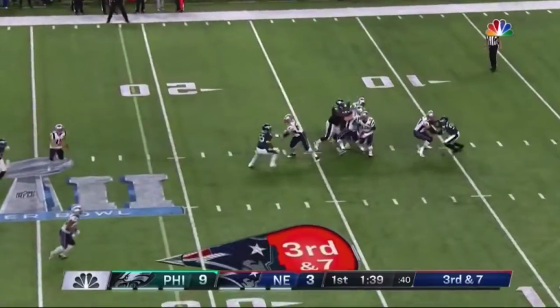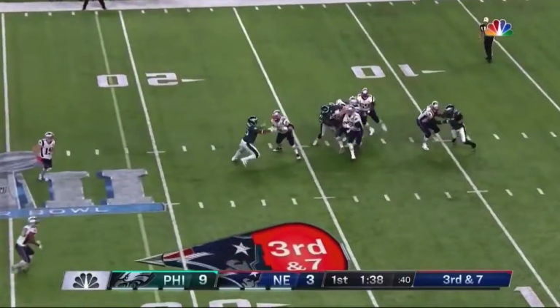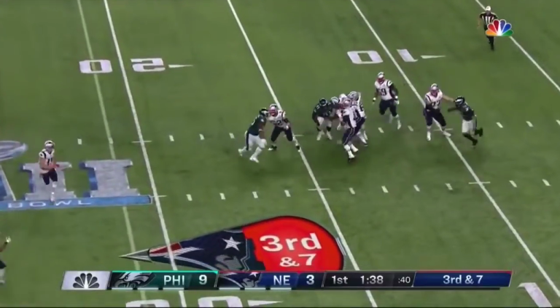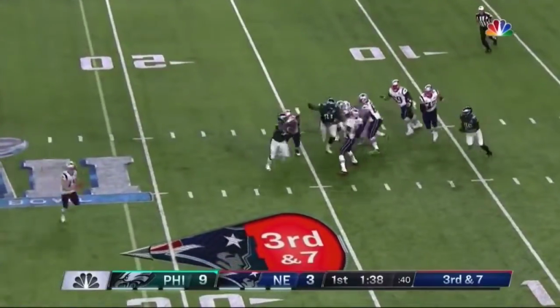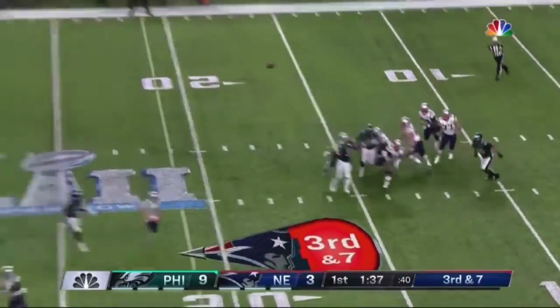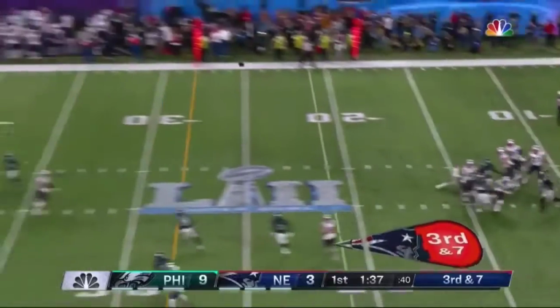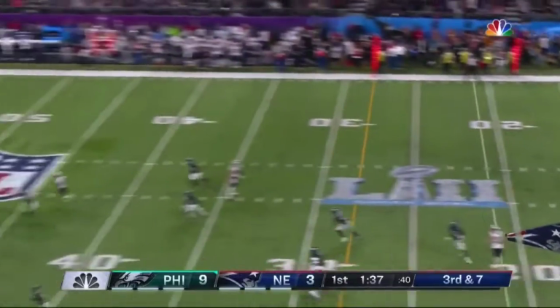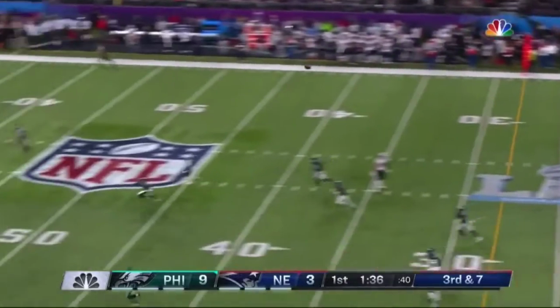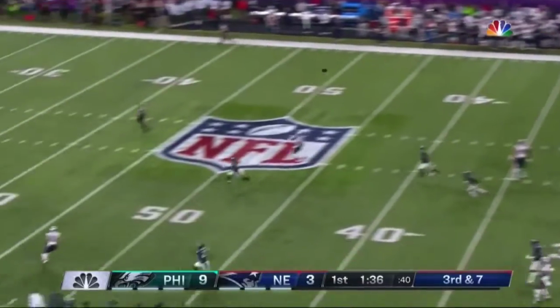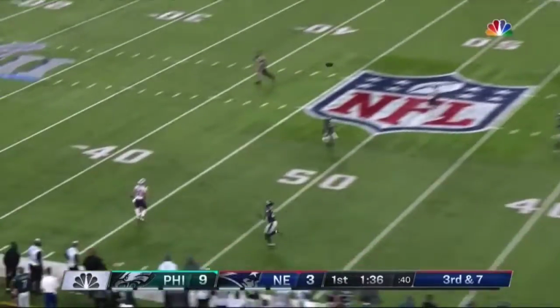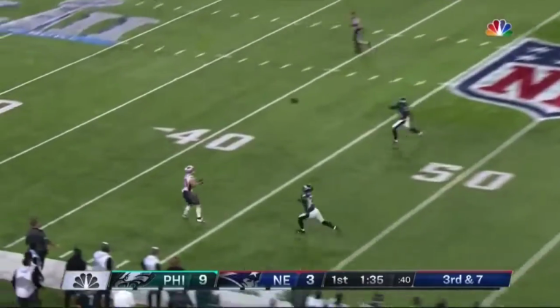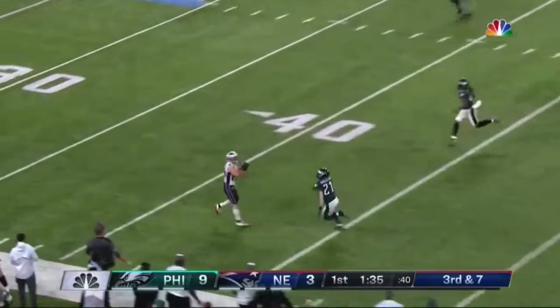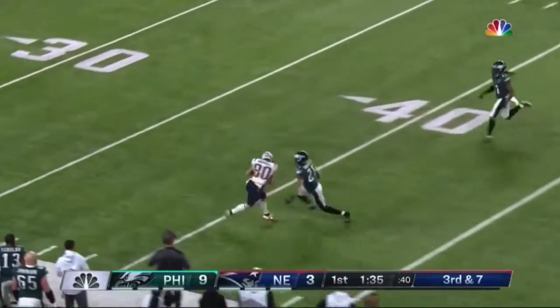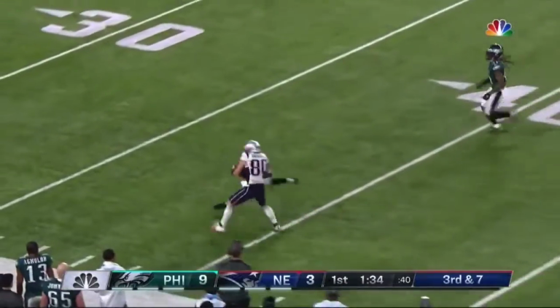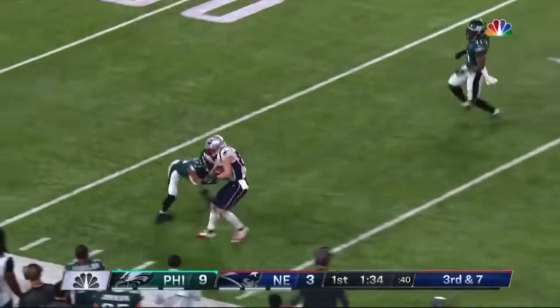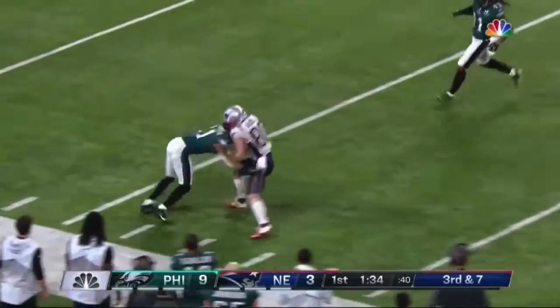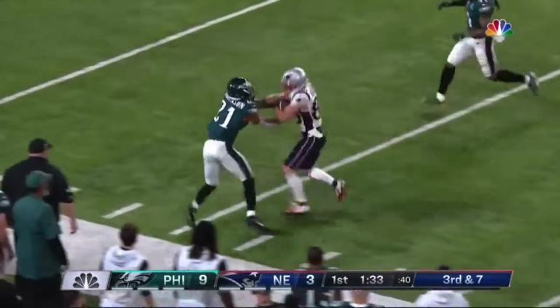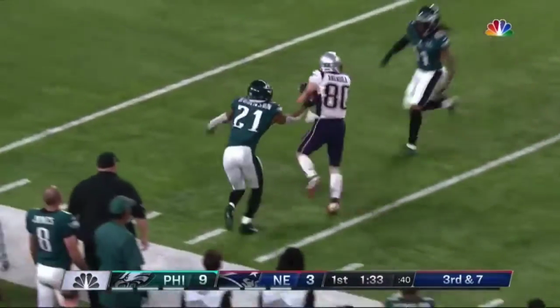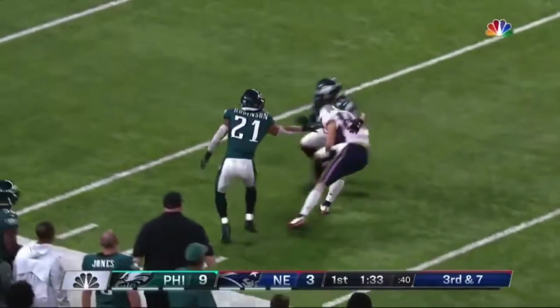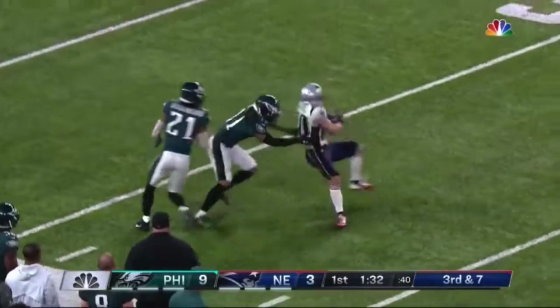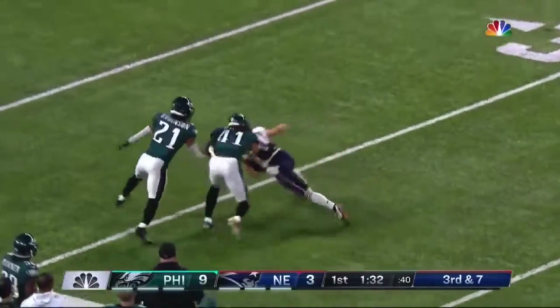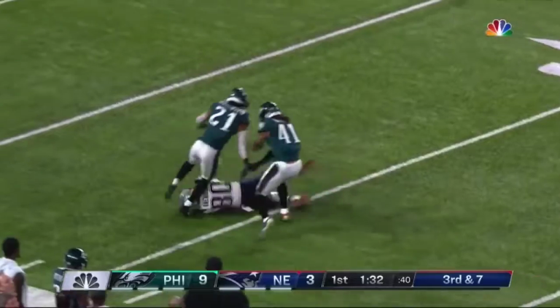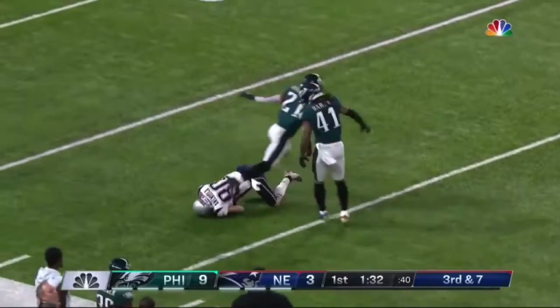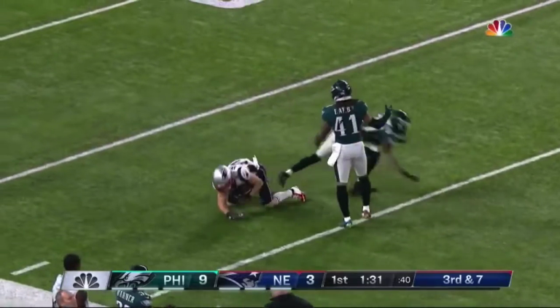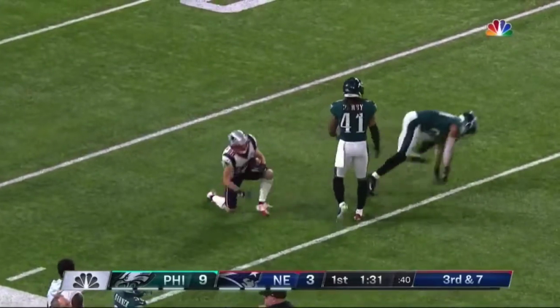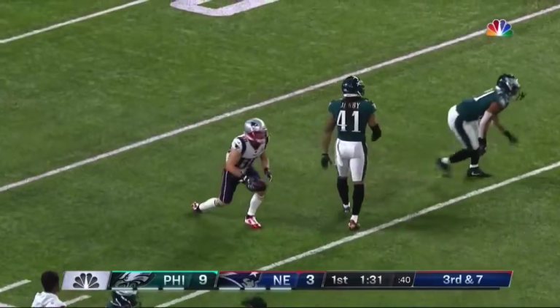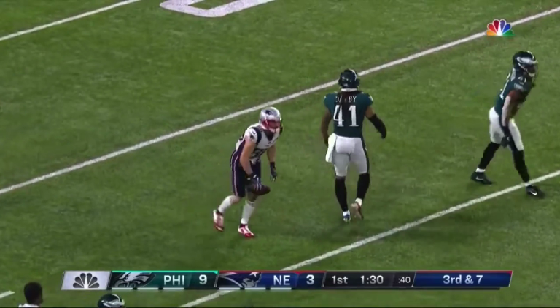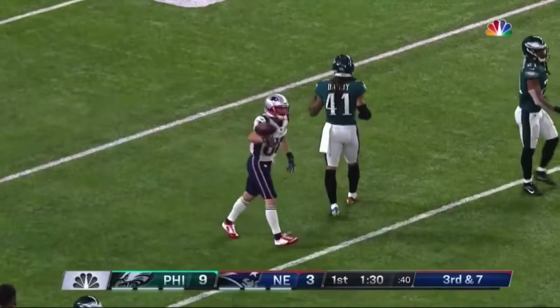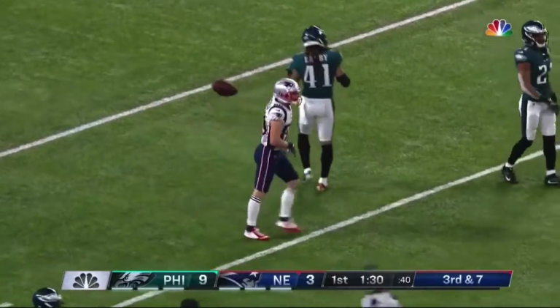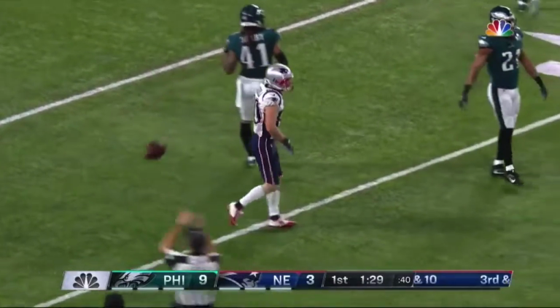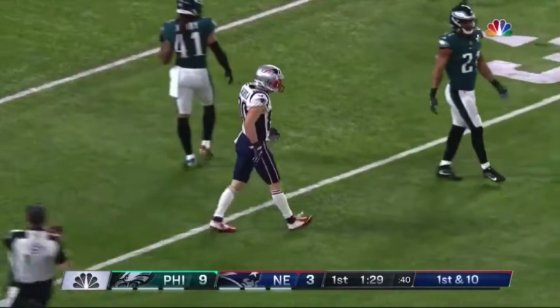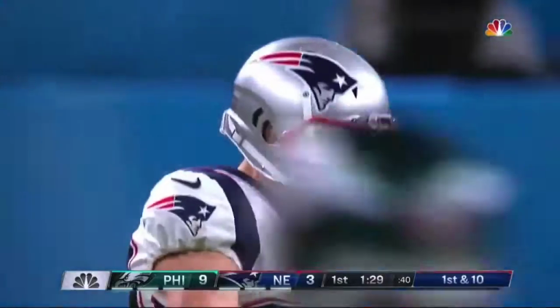Brady under pressure — slips away deep downfield and getting free is Danny Amendola. Breaking tackles and taking it all the way to the 29 yard line.